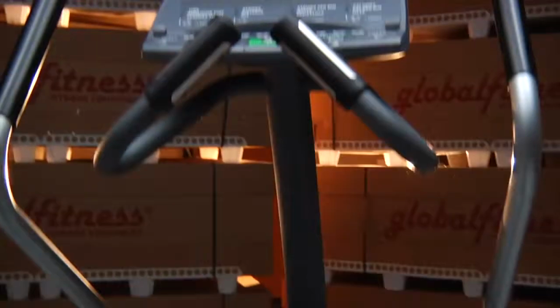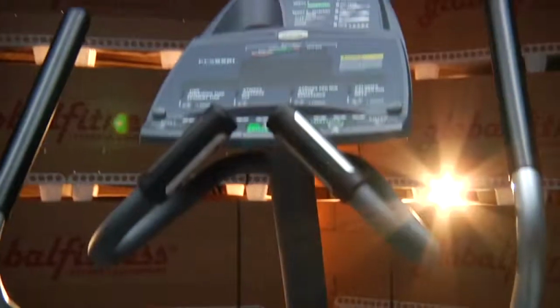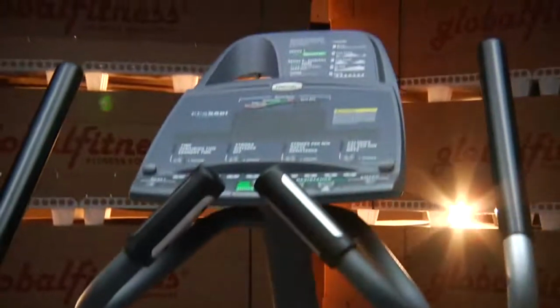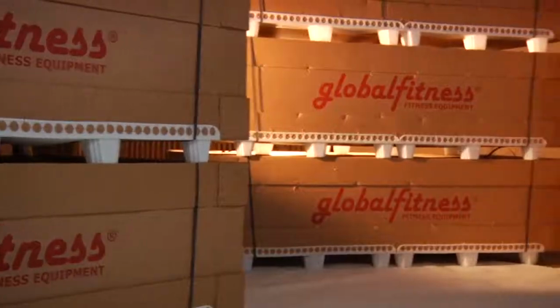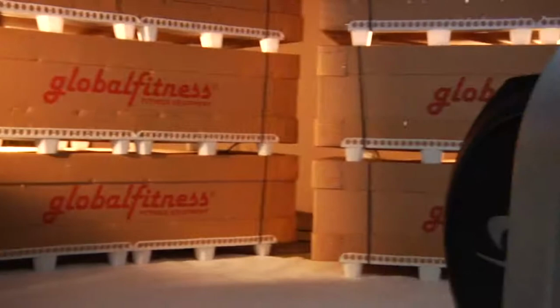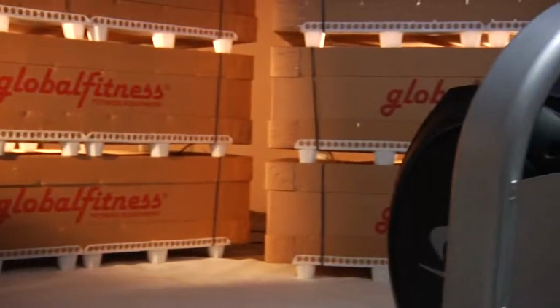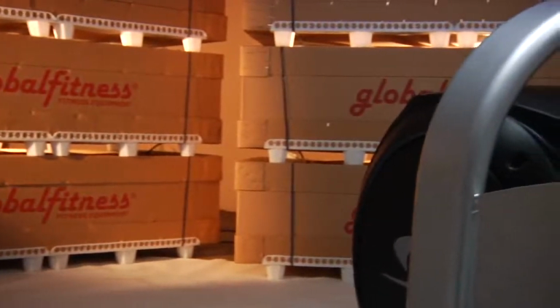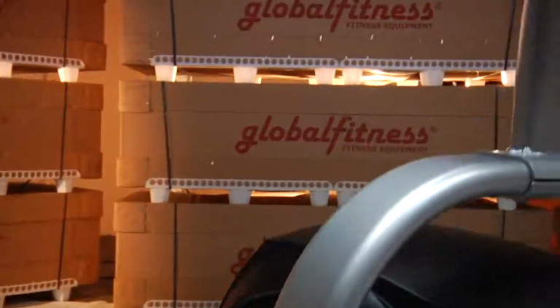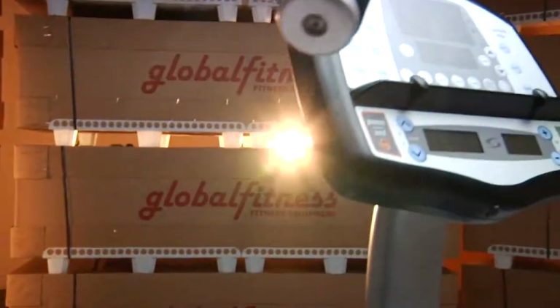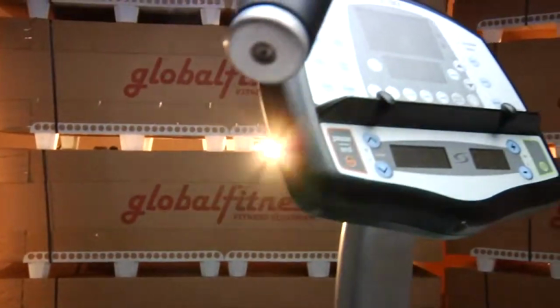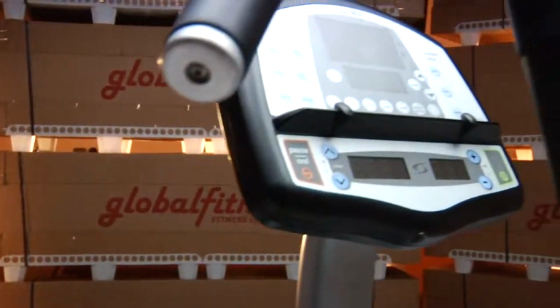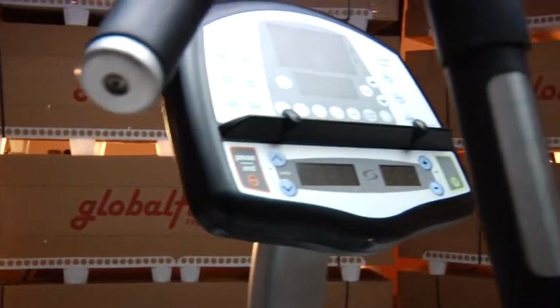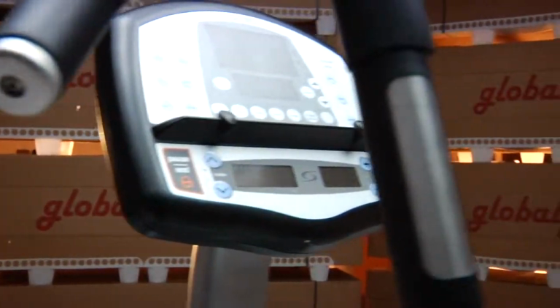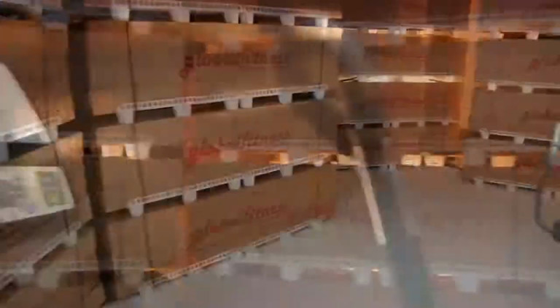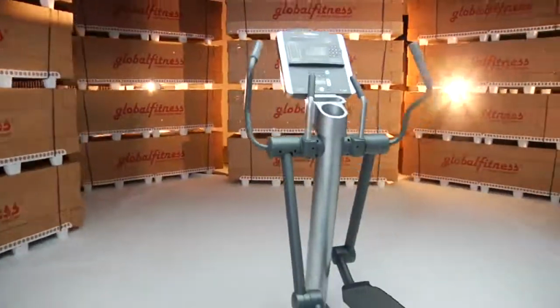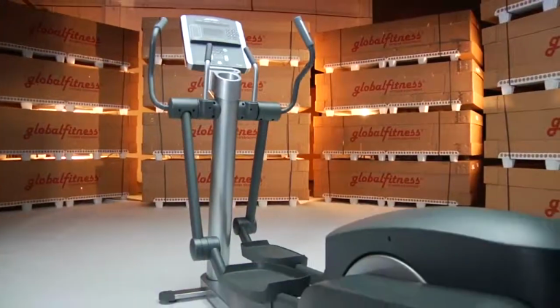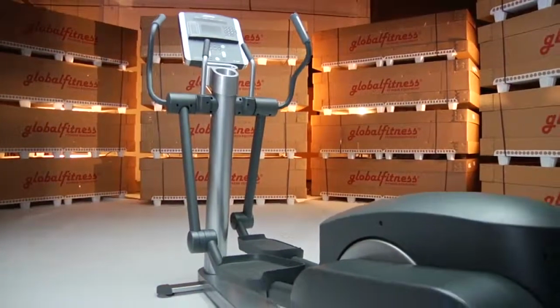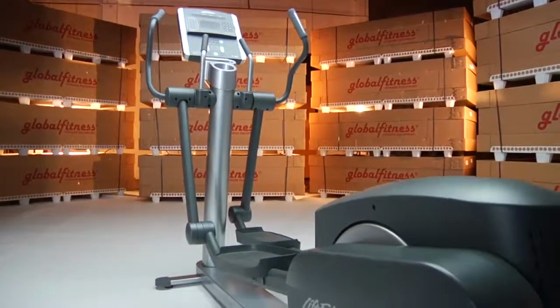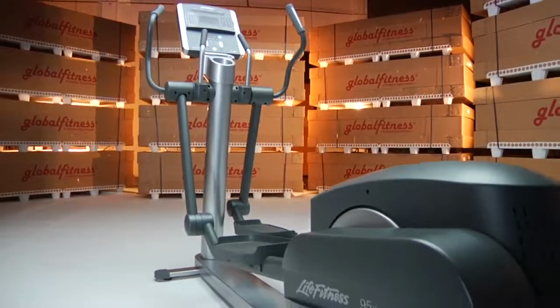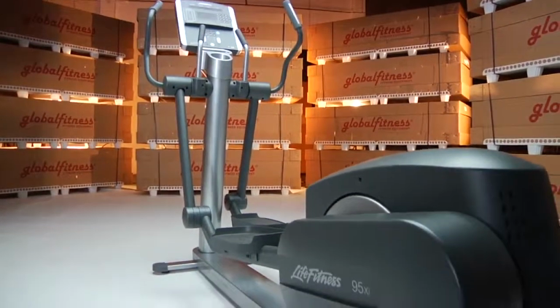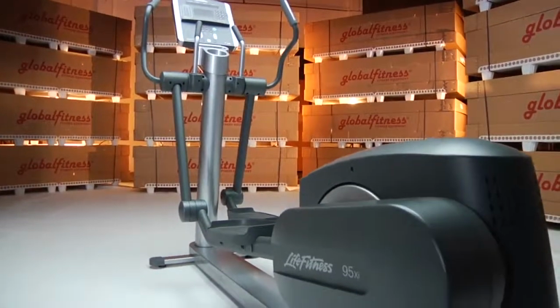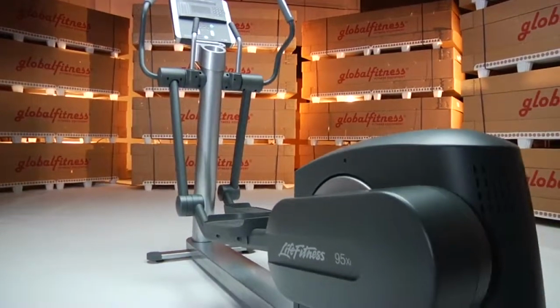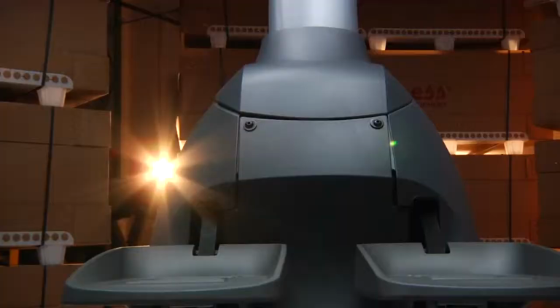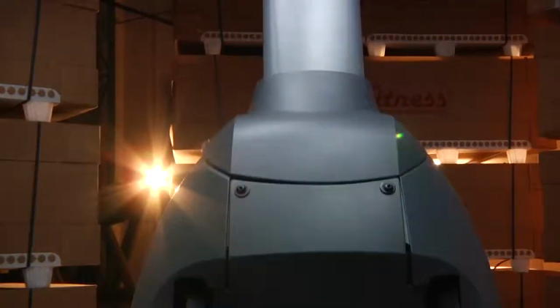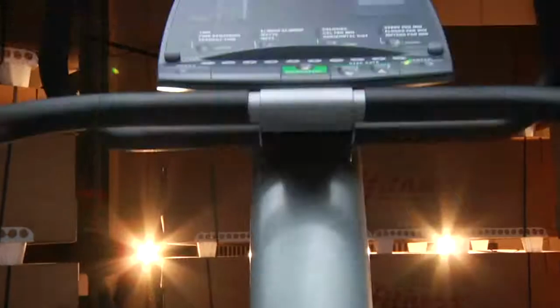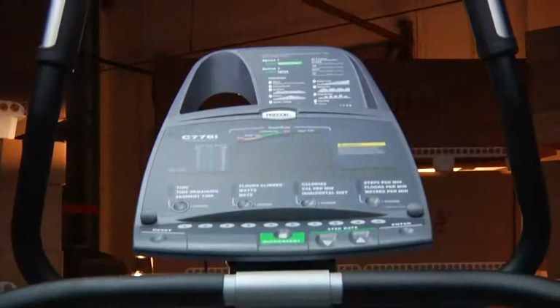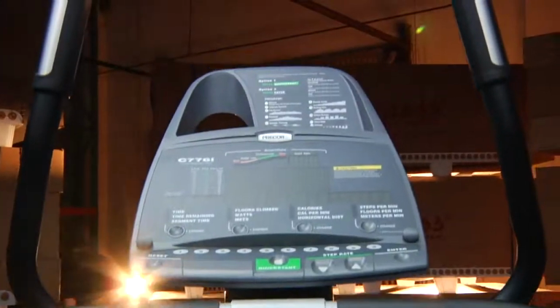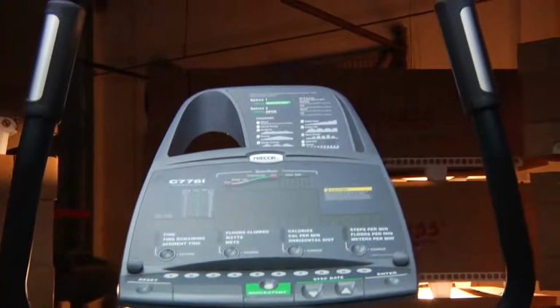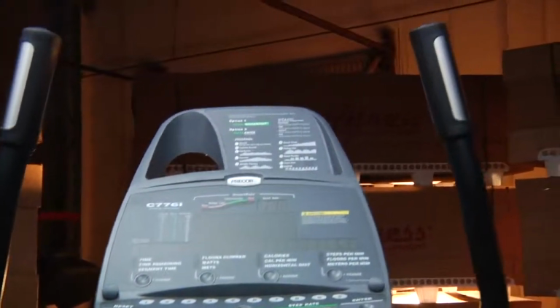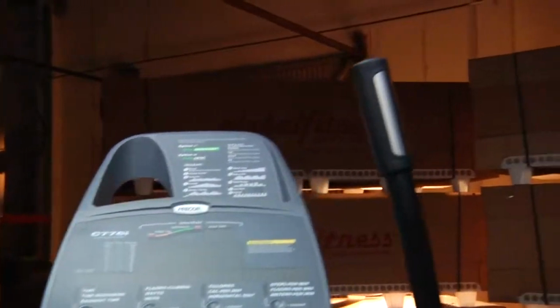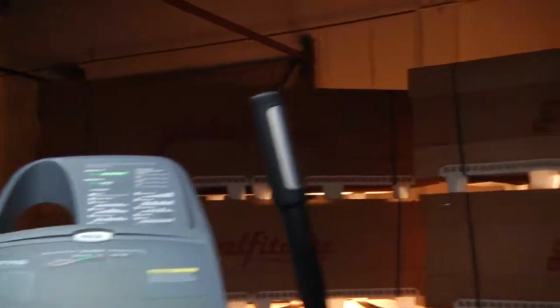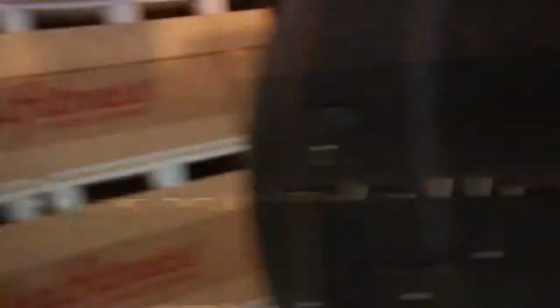The machines are then packaged using recycled professional packaging materials and shipped to clients throughout the 67 countries where our products are represented.